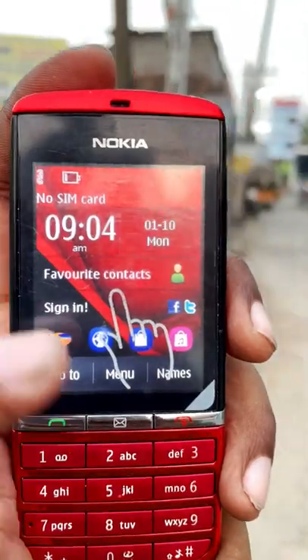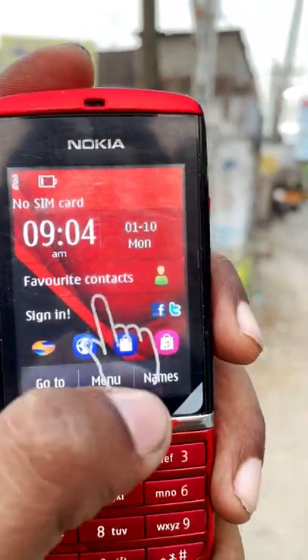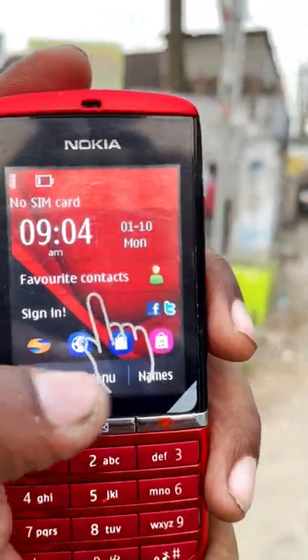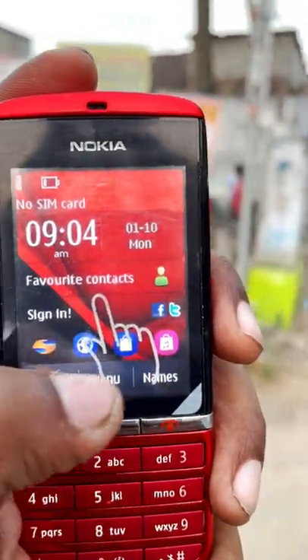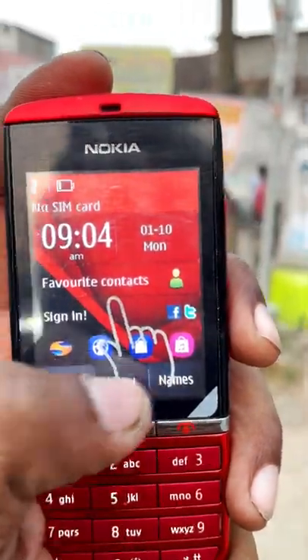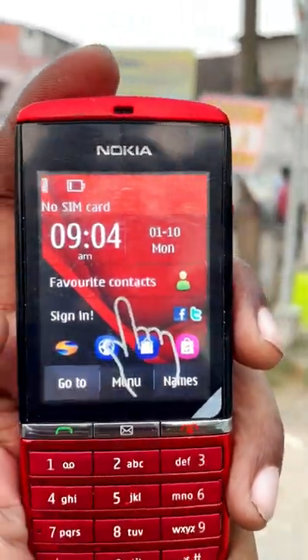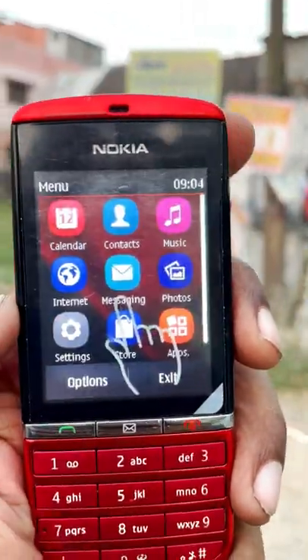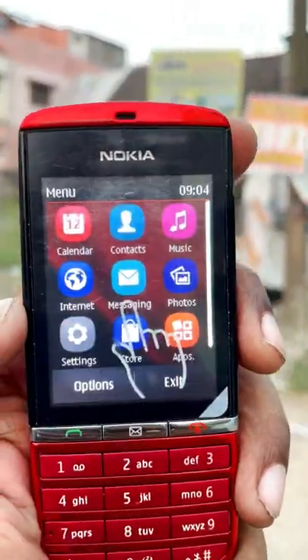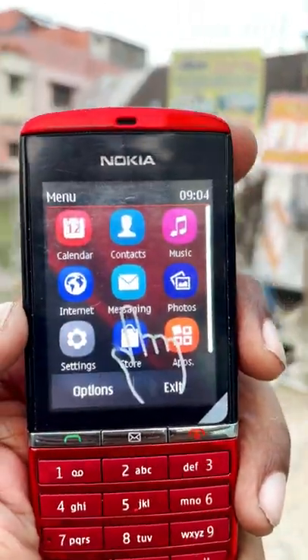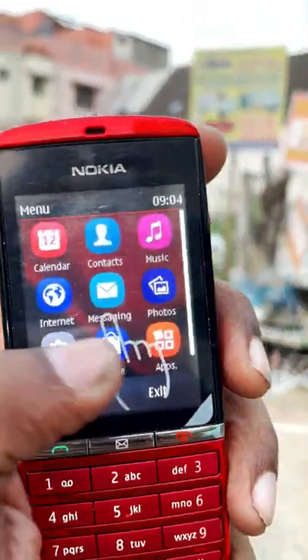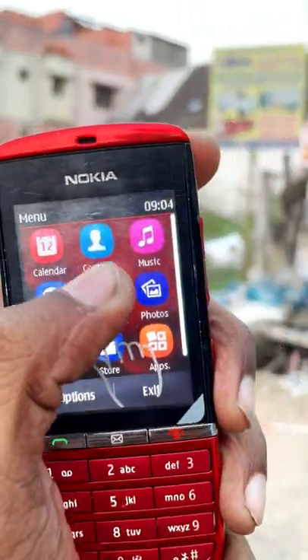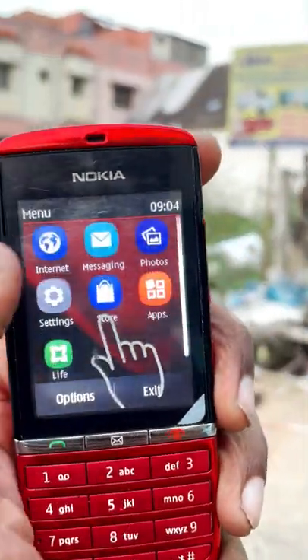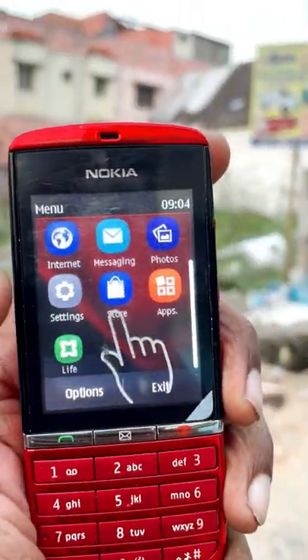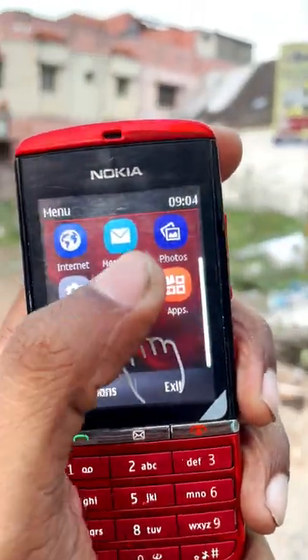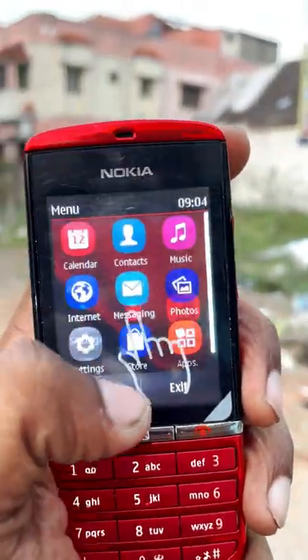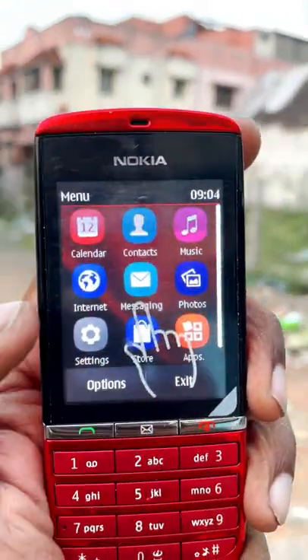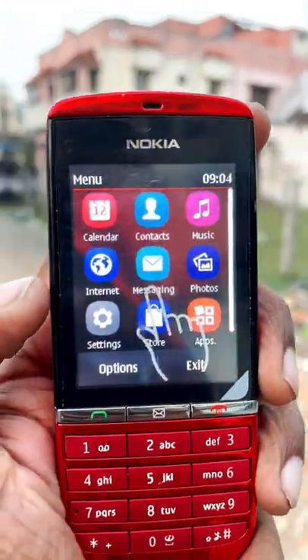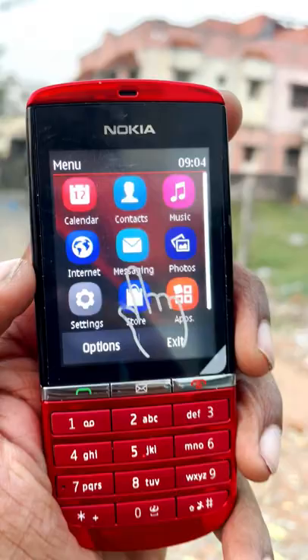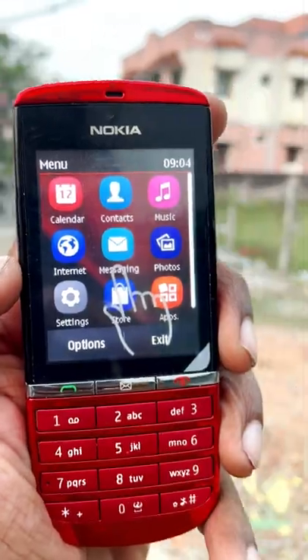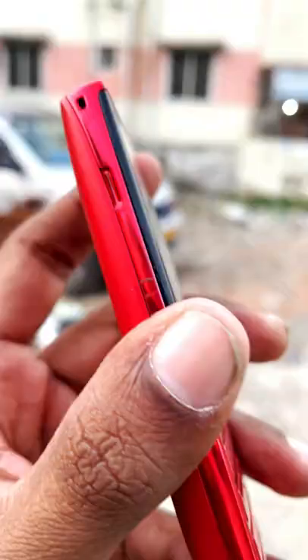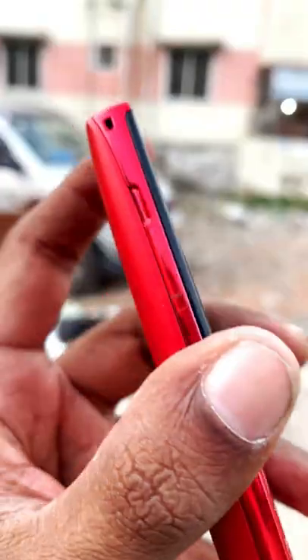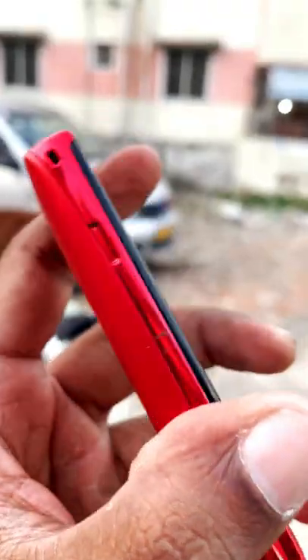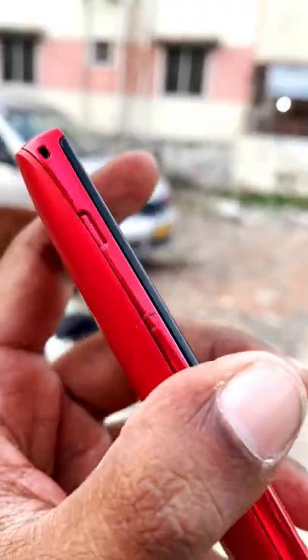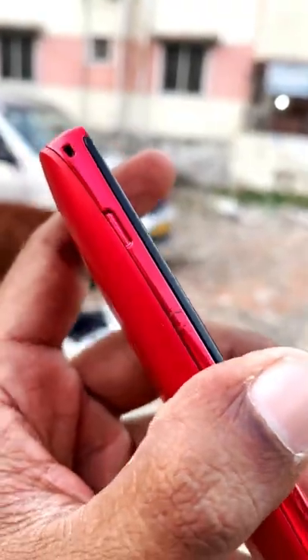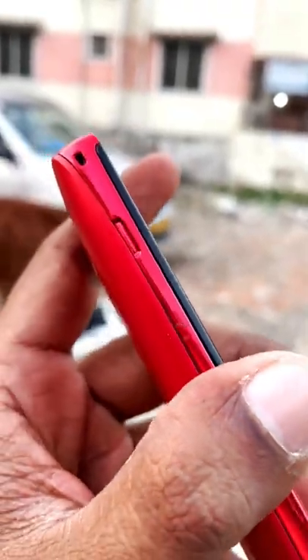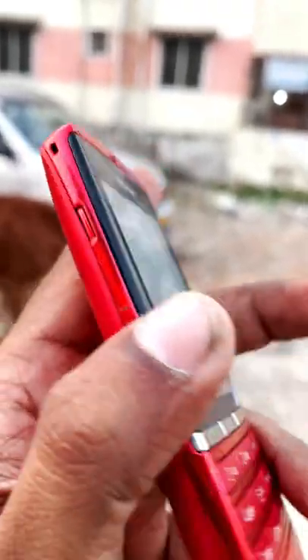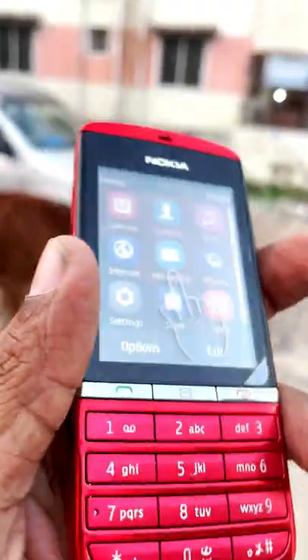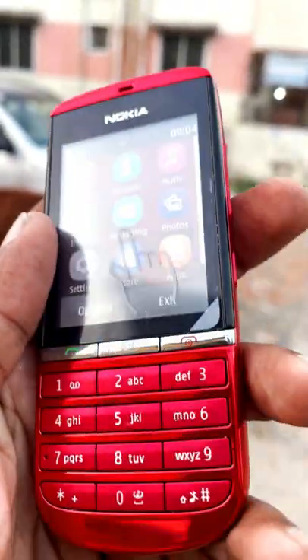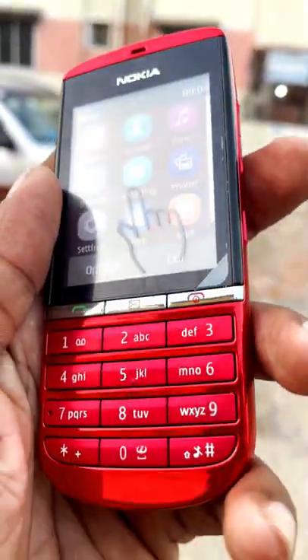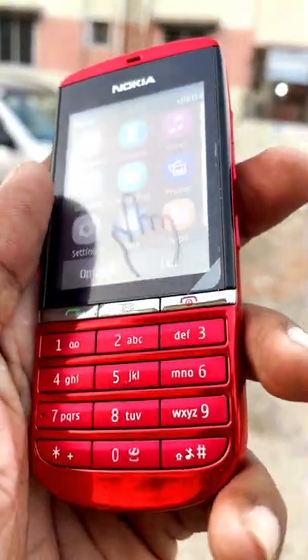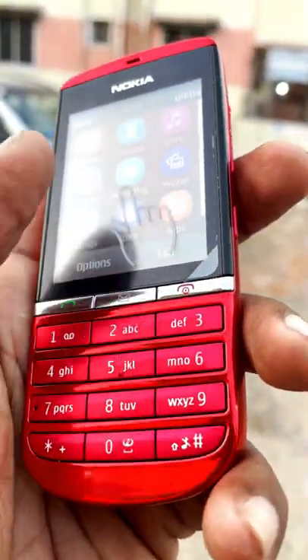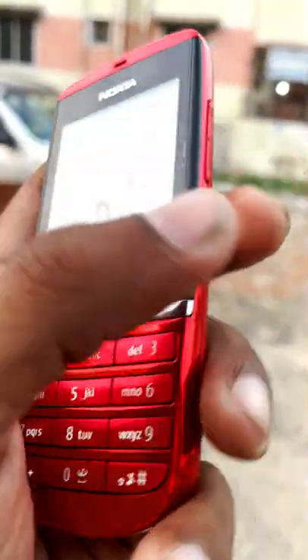This phone has a 2.4-inch touch screen. There is a microSD card slot. You have a 5 megapixel camera. You can do video in 480p.